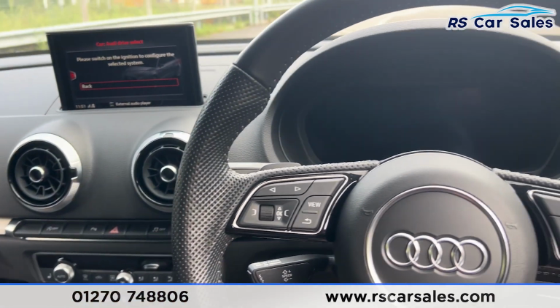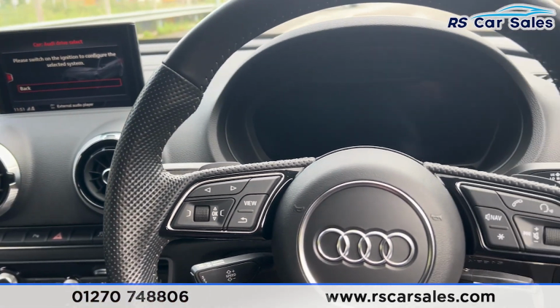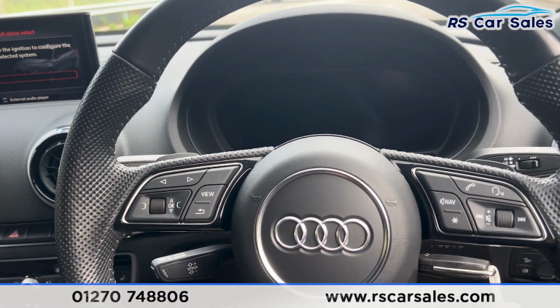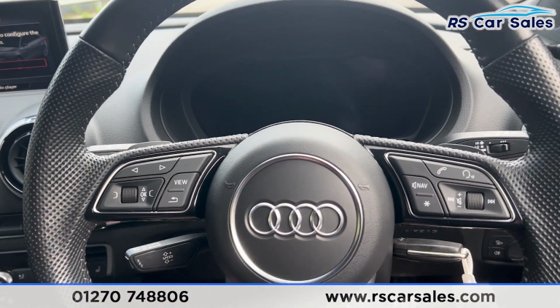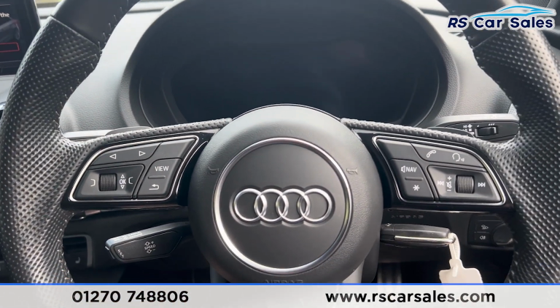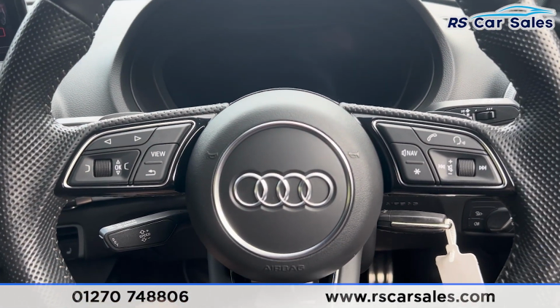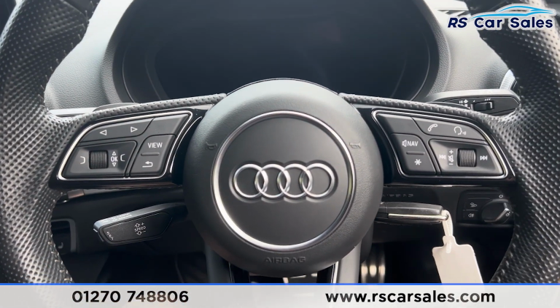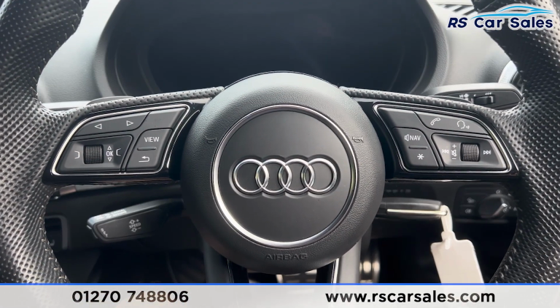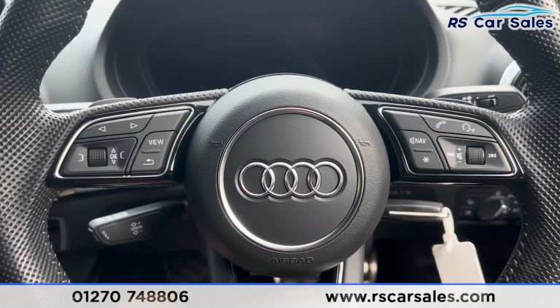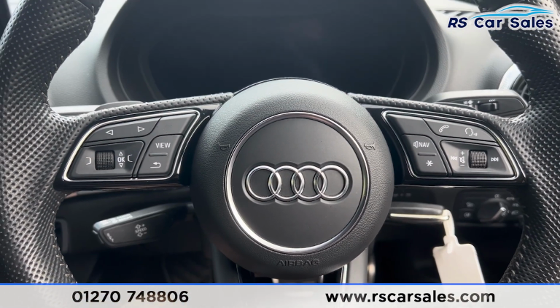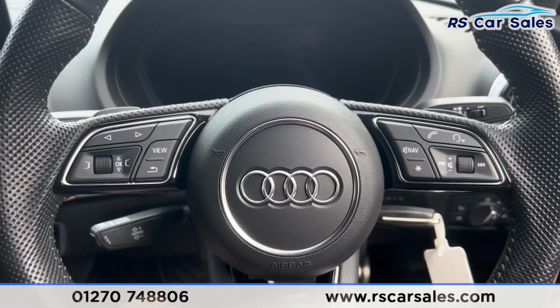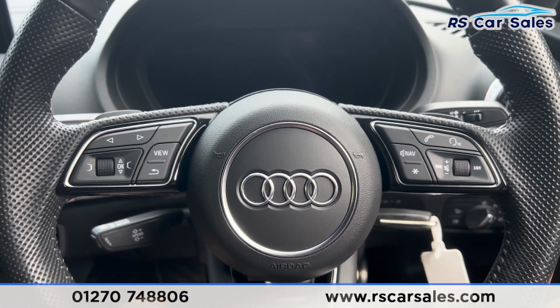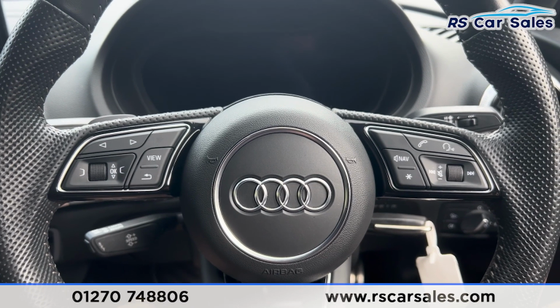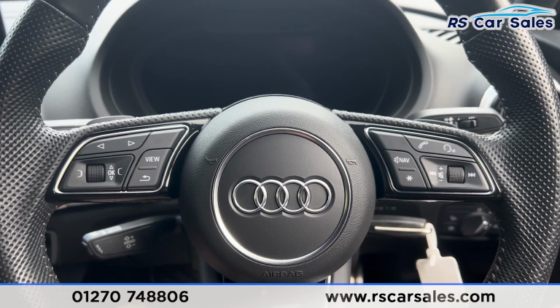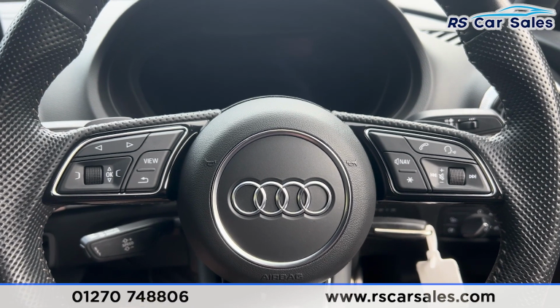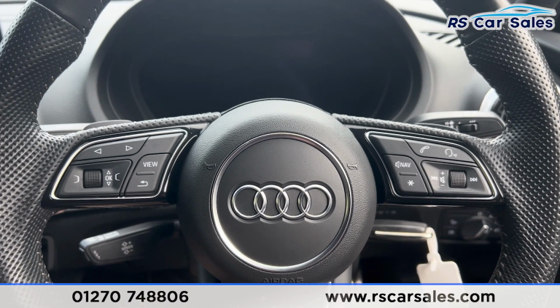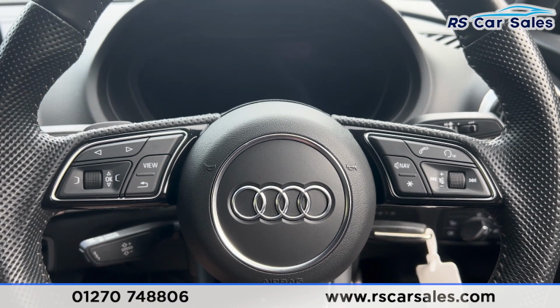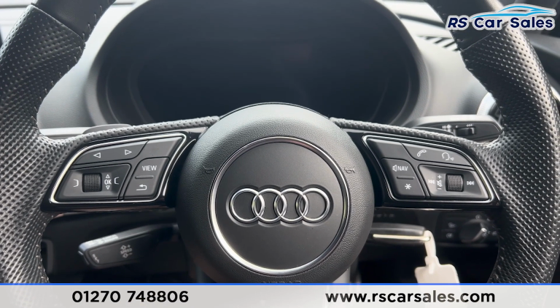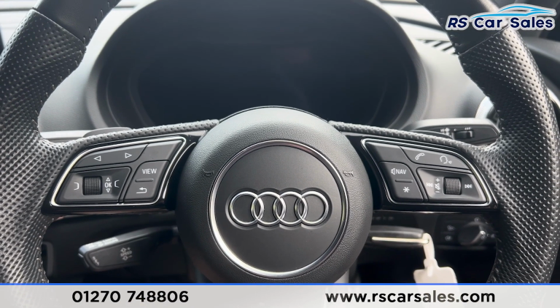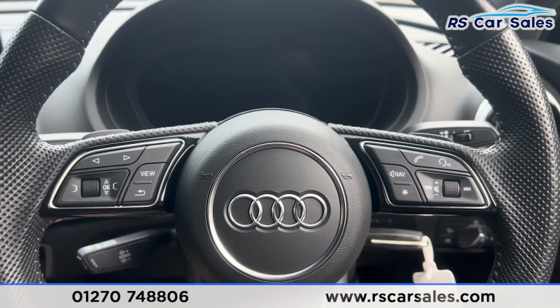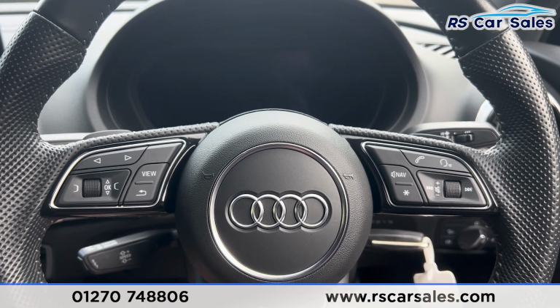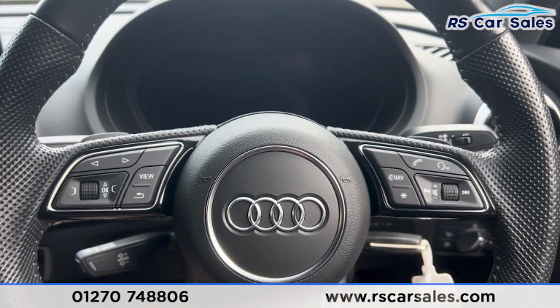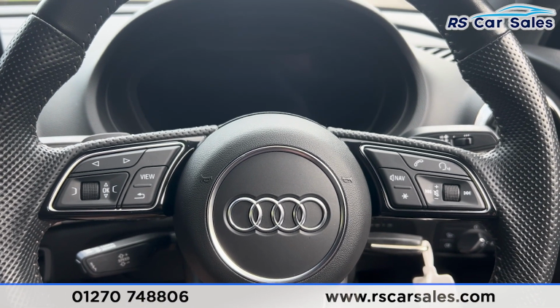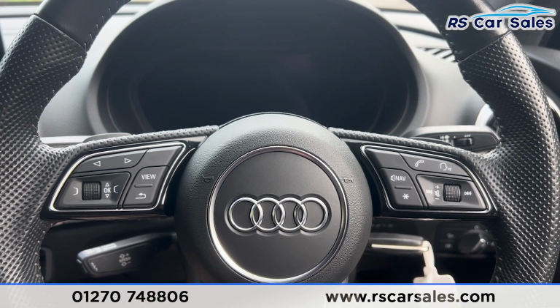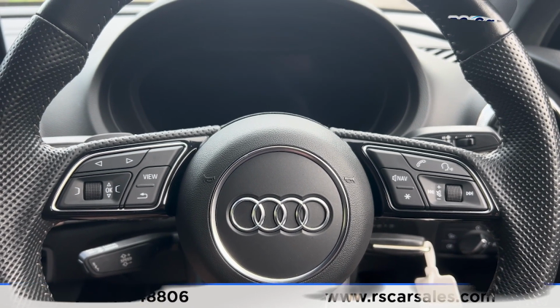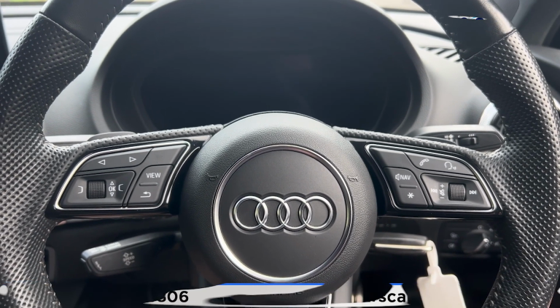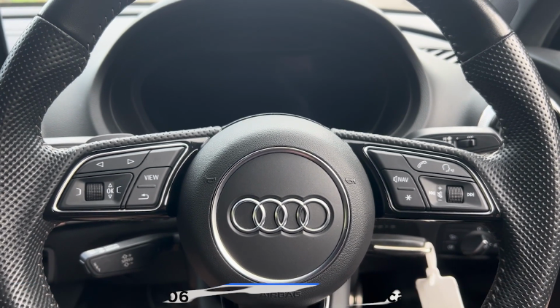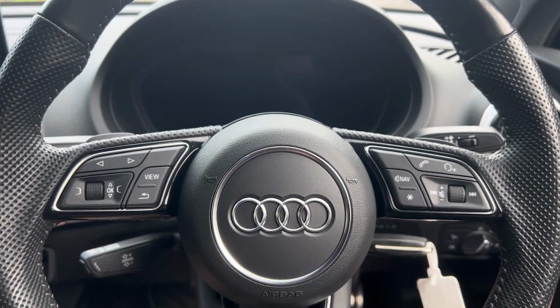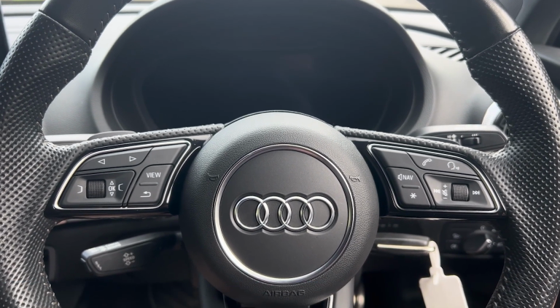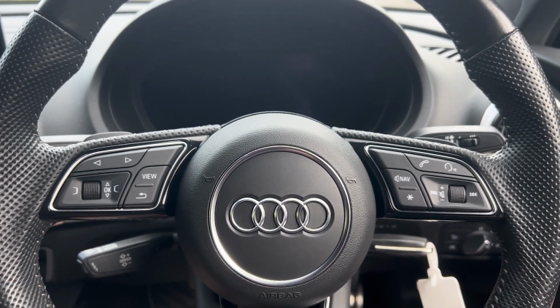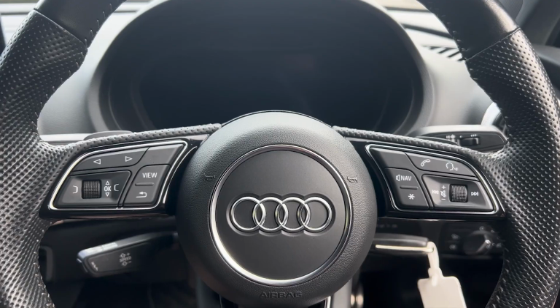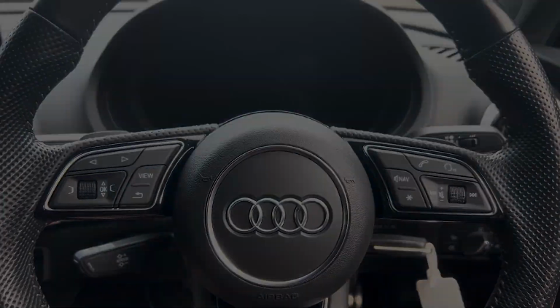We also have the shortcuts, the electric parking brake, and the auto hold. That's all for today's walkaround. If you'd like to find out more, please check out the website. This vehicle comes with a fresh service, fresh MOT, and free nationwide next day delivery. Thank you for watching.